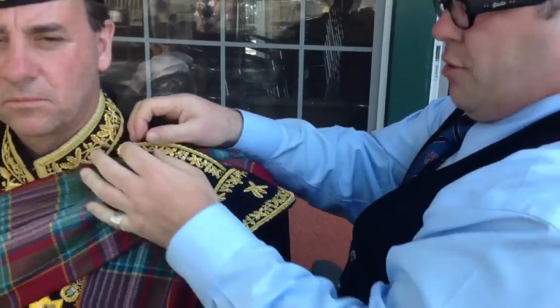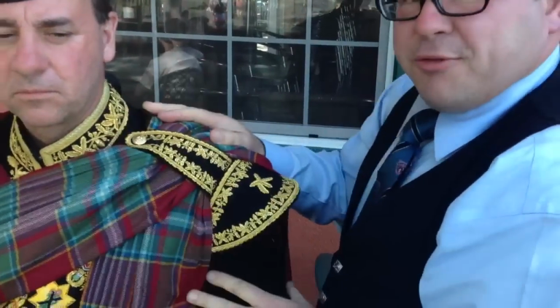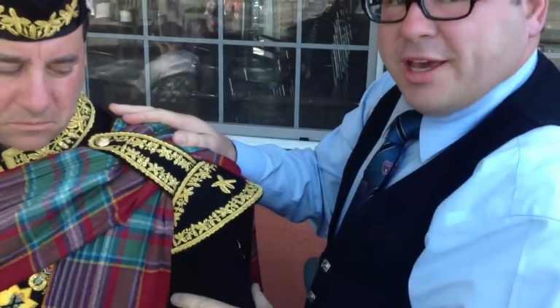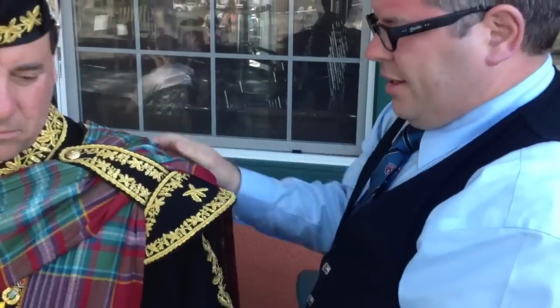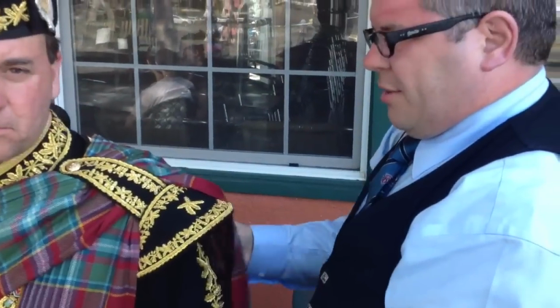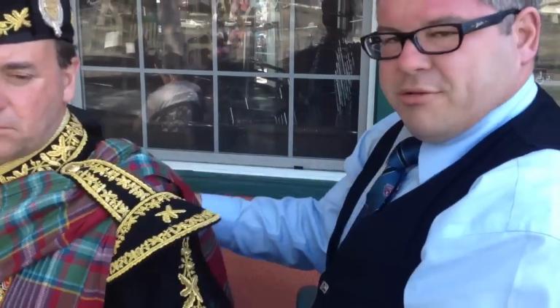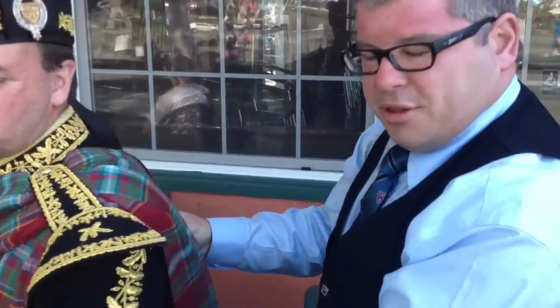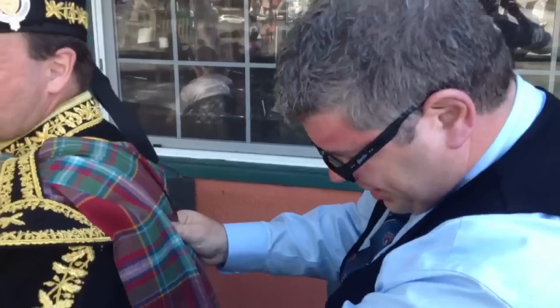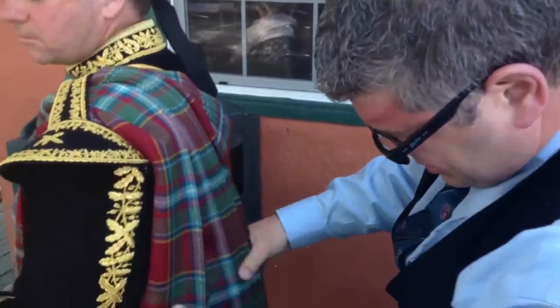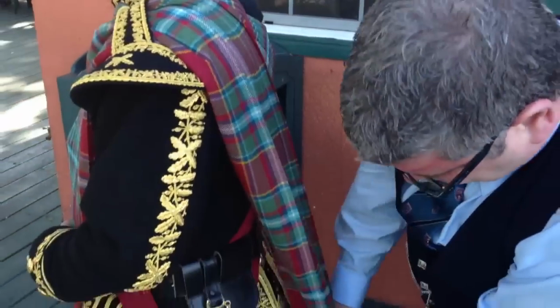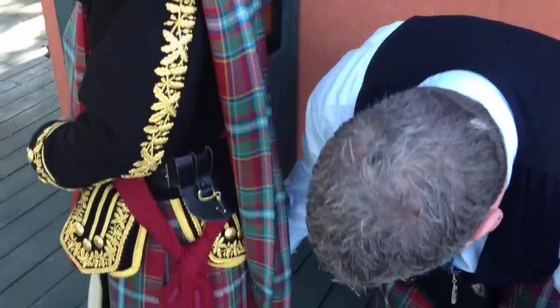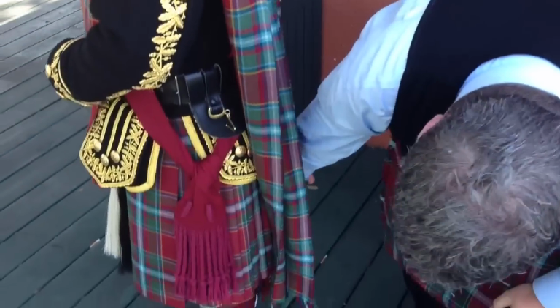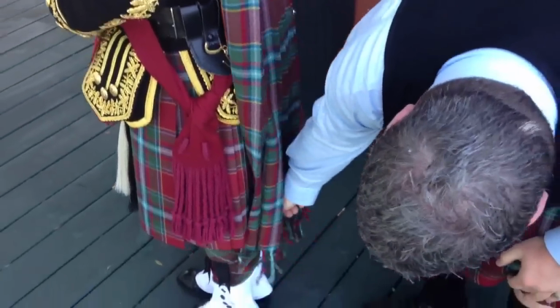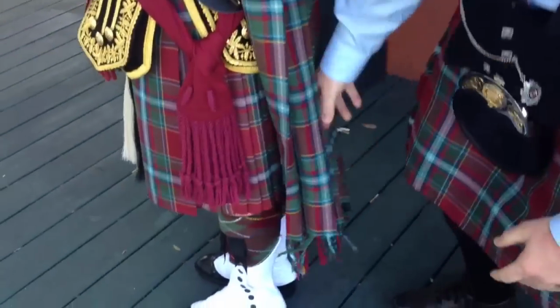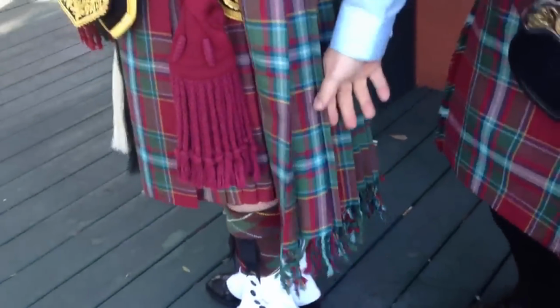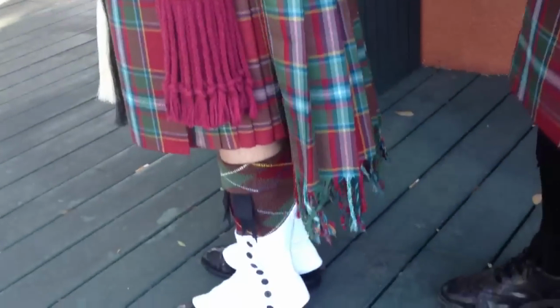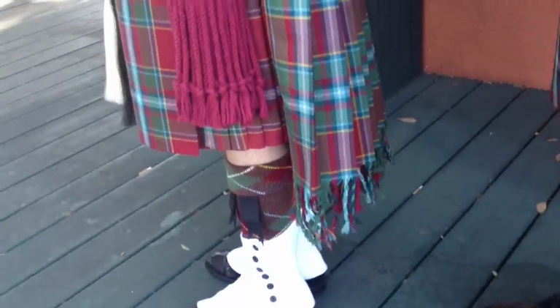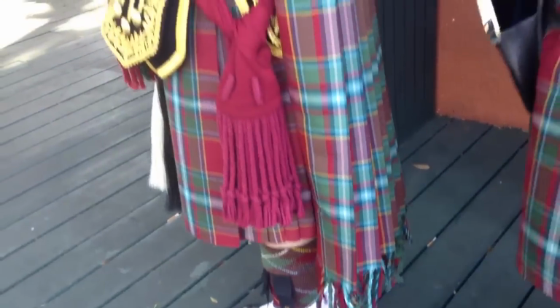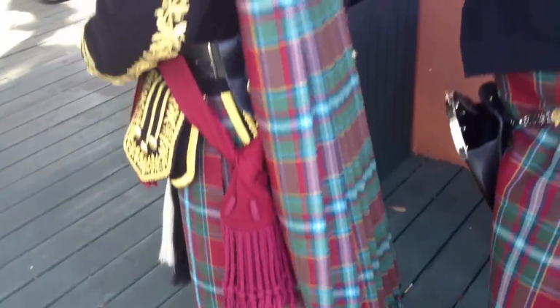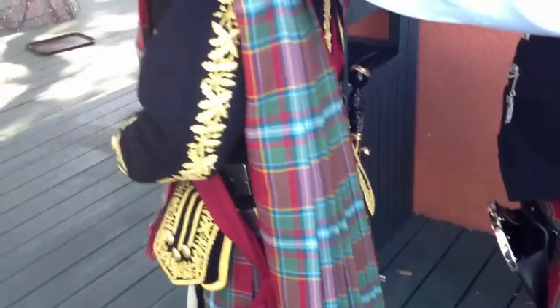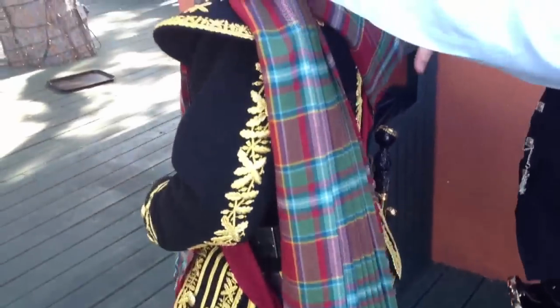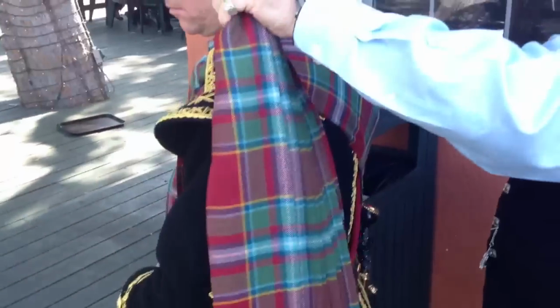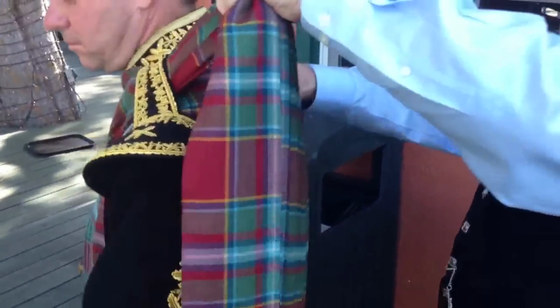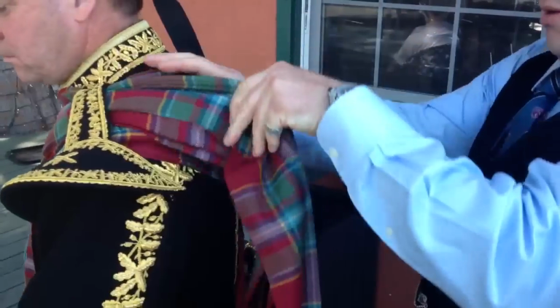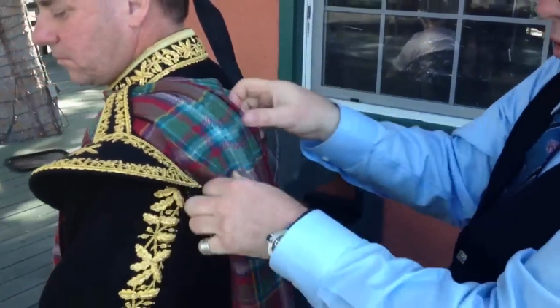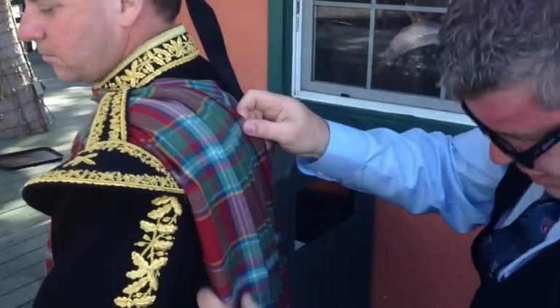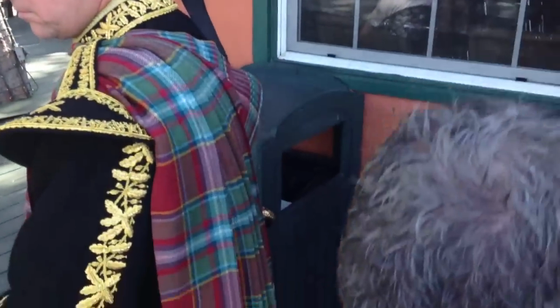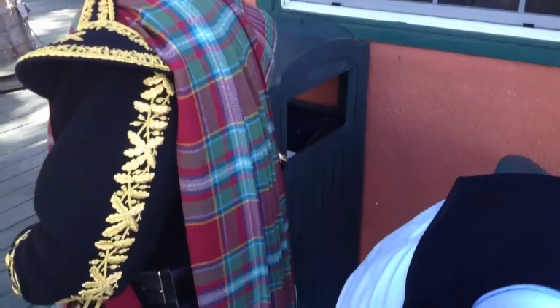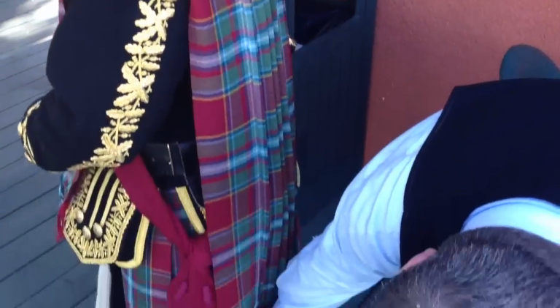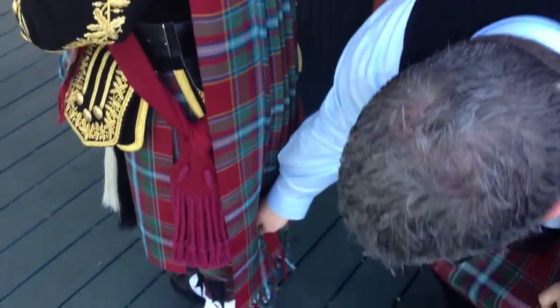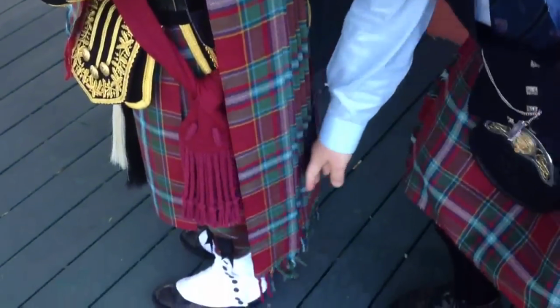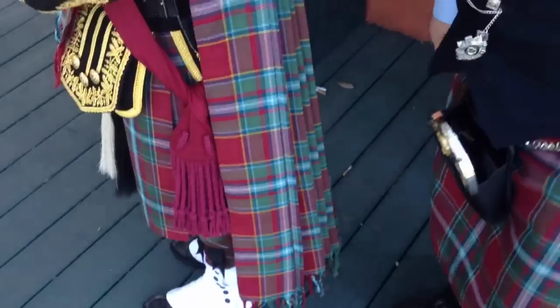What we're aiming for here is to get the plaid the right length at the back, so that it just touches the spats. So it's a little bit short here, so we're going to pull a bit through, and pull a bit through again, until you get it to just touching the top of the spats.